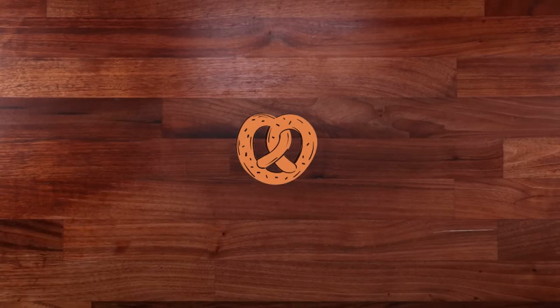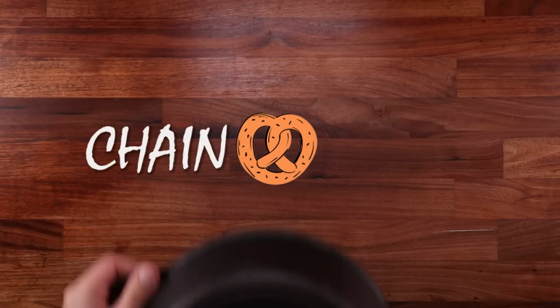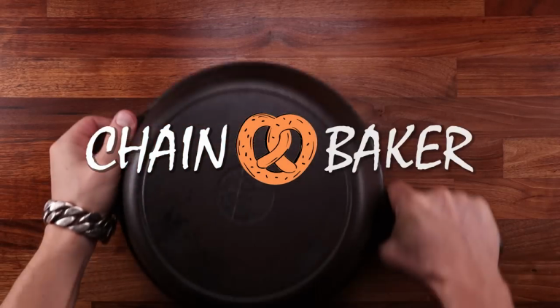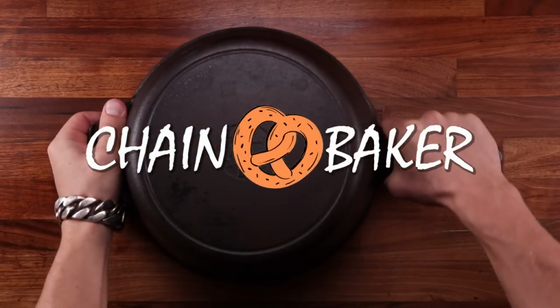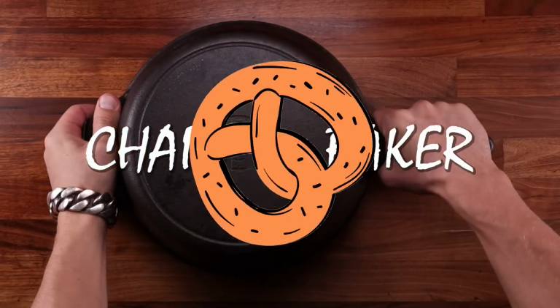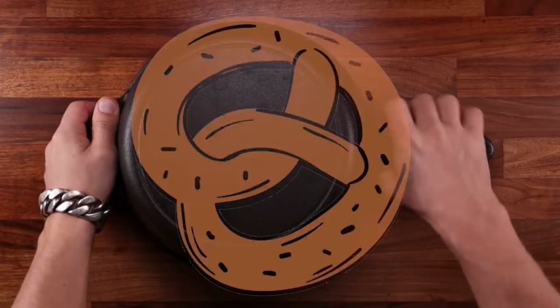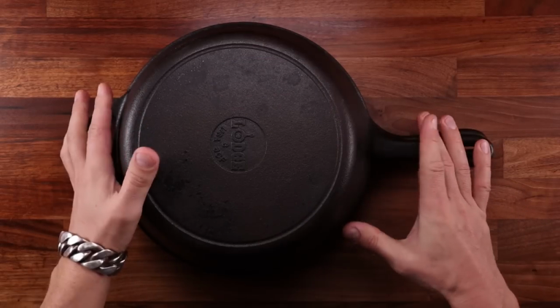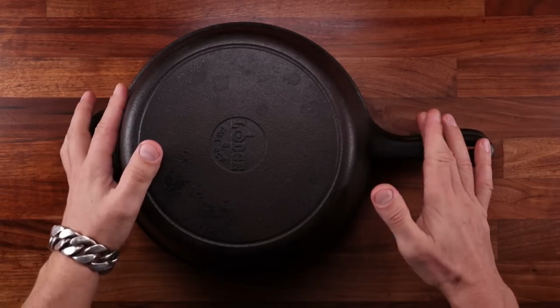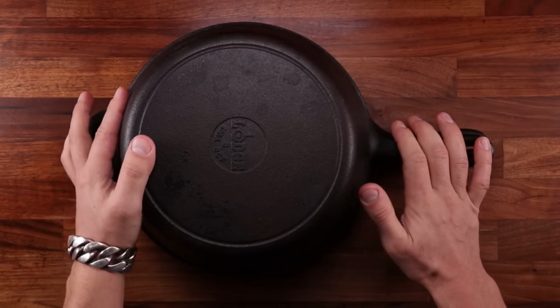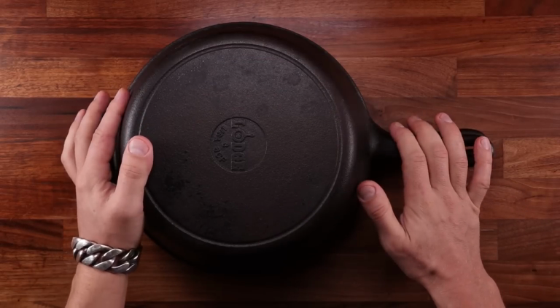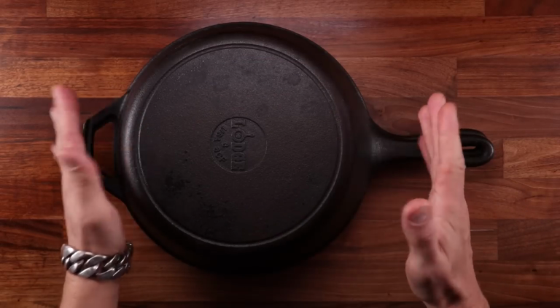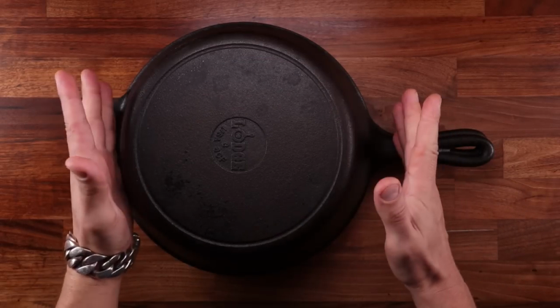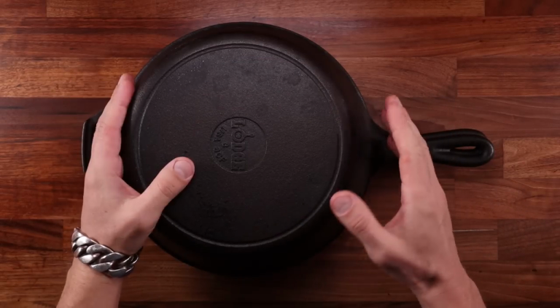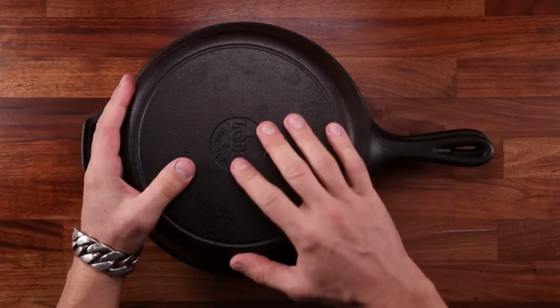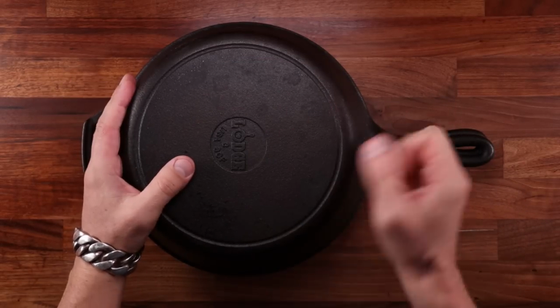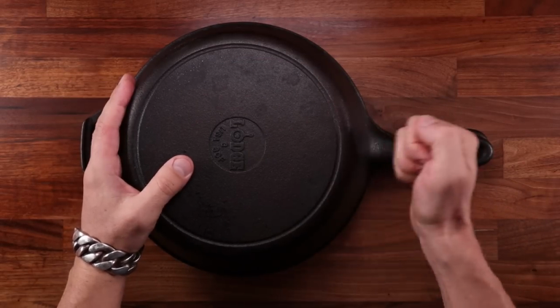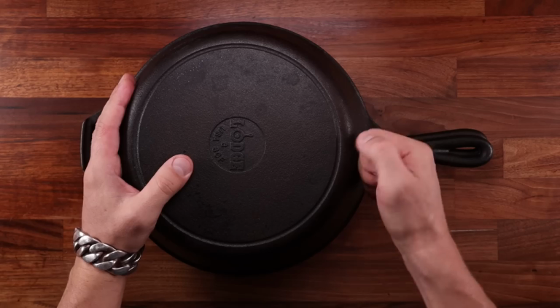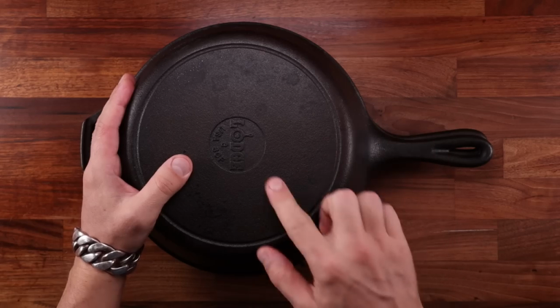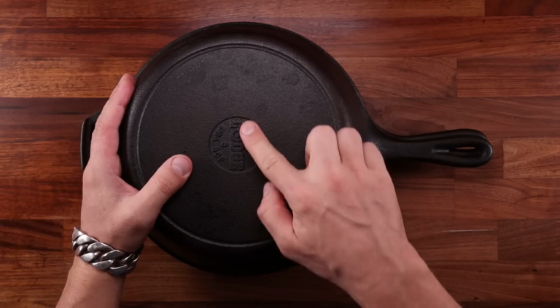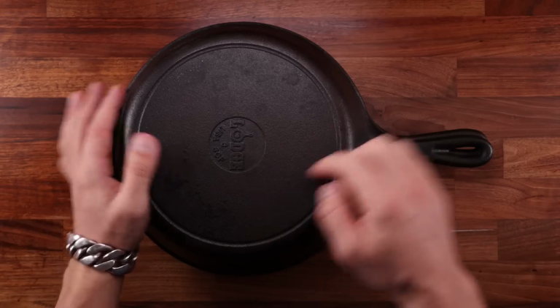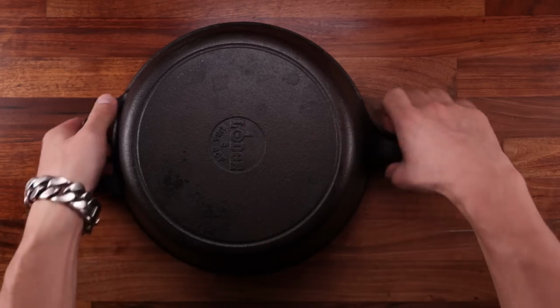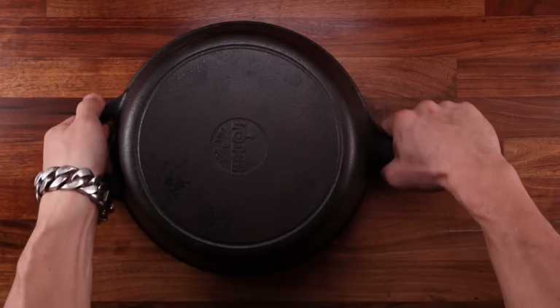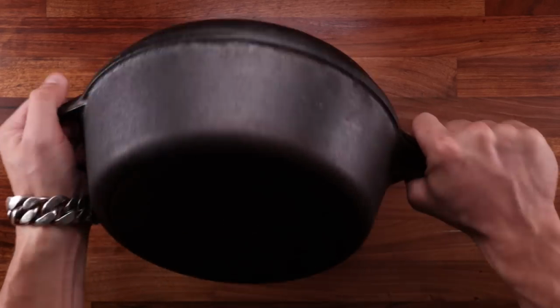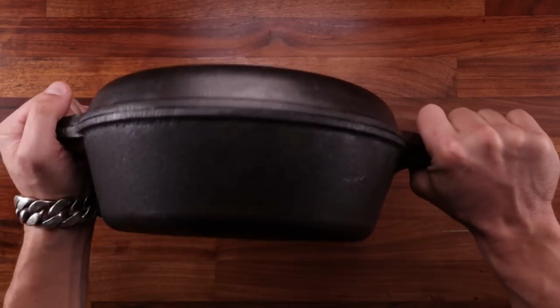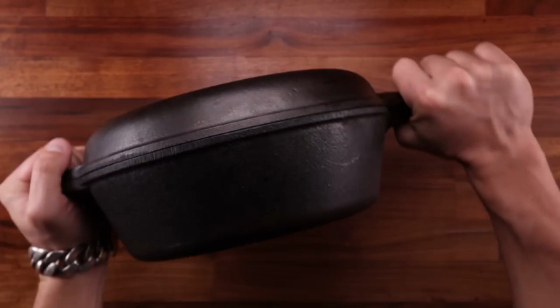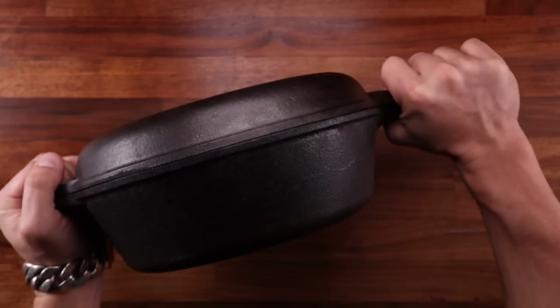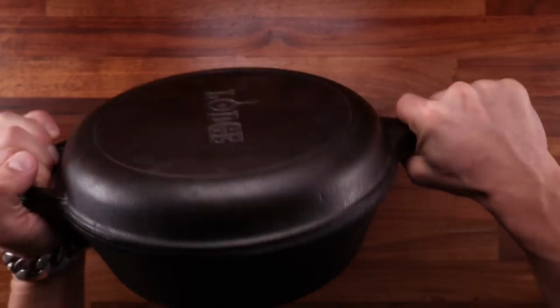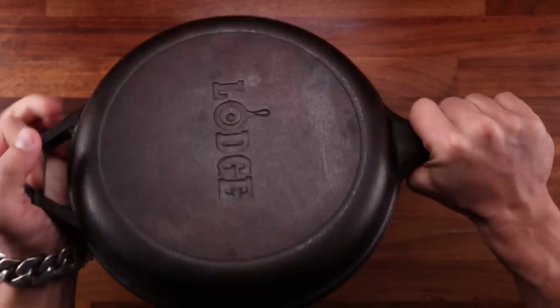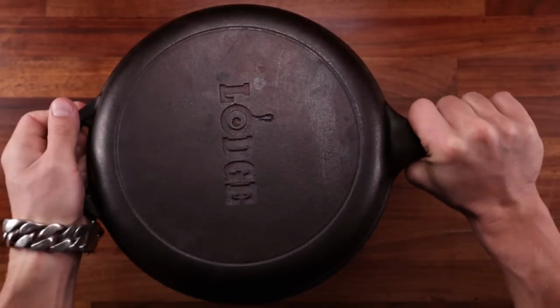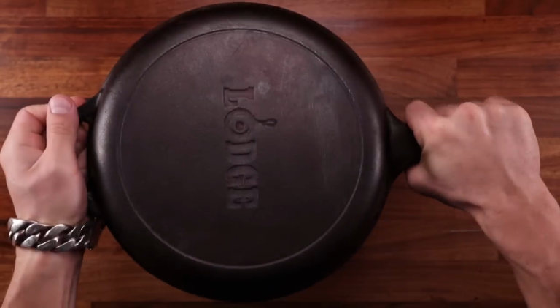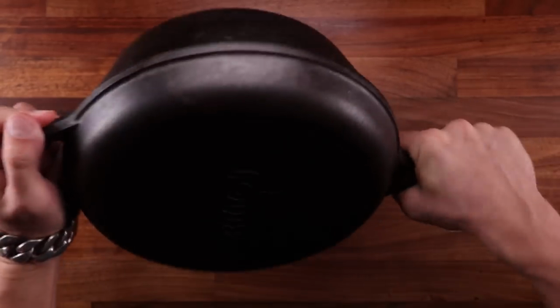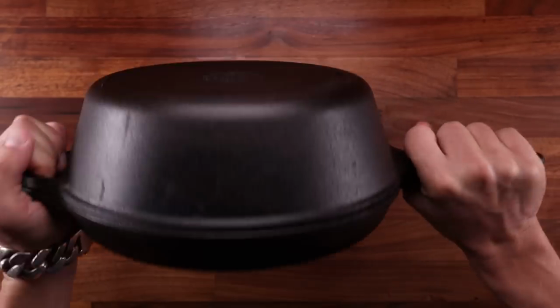Steam plays a very important part in bread making. It prevents the crust of the bread from drying out too soon, and that makes it expand and rise better. It makes the crust more thin and crispy, and it can give it a beautiful shine. A cast iron pot with the lid is perfect for this.